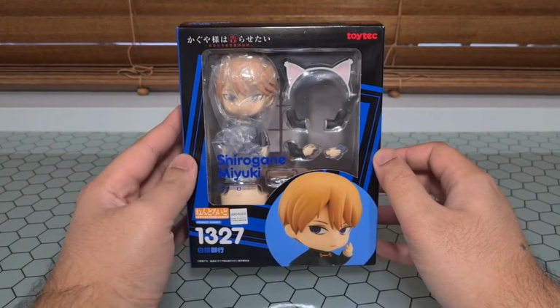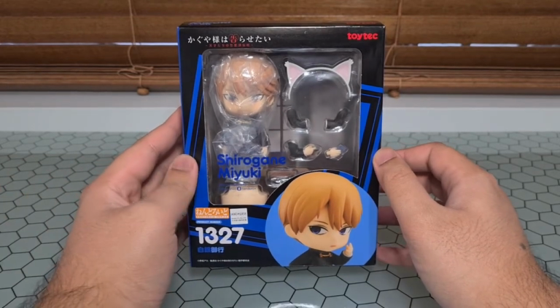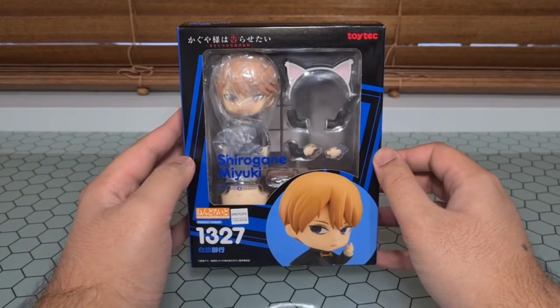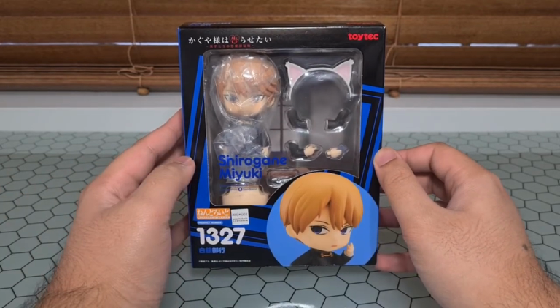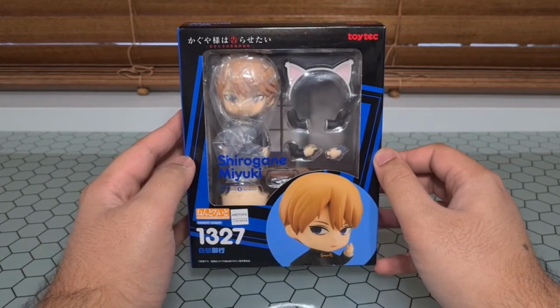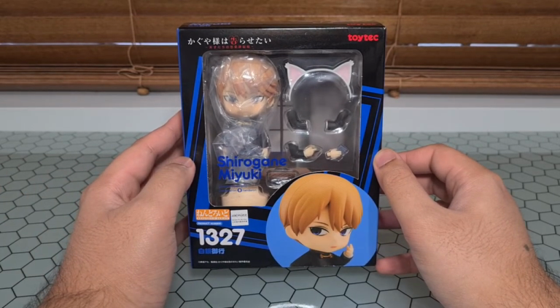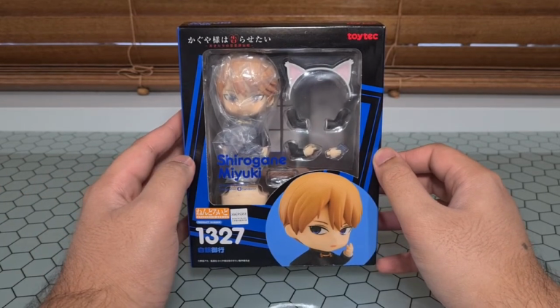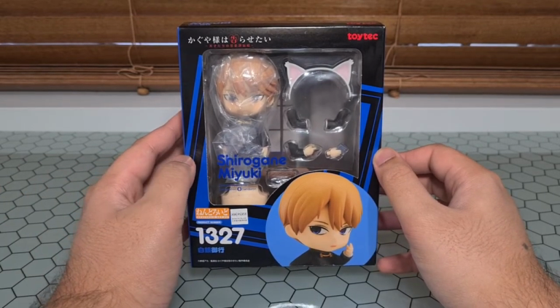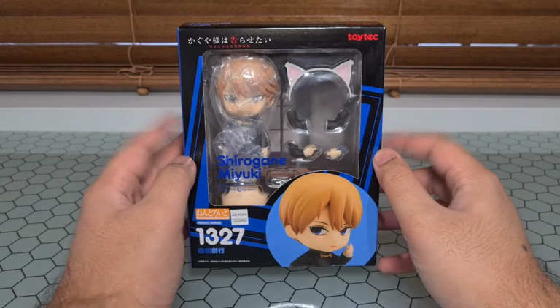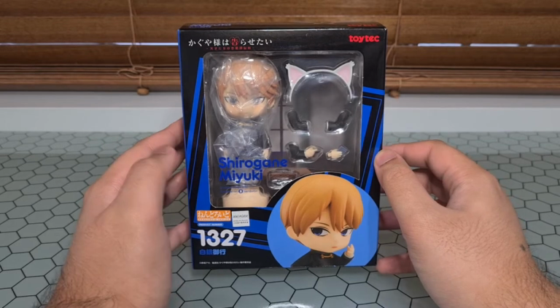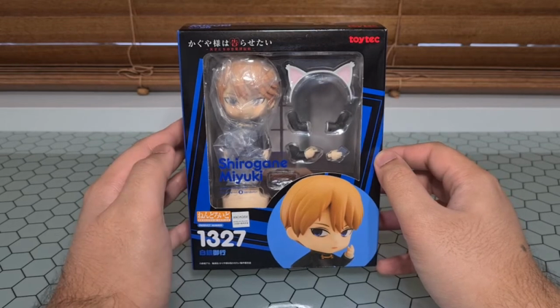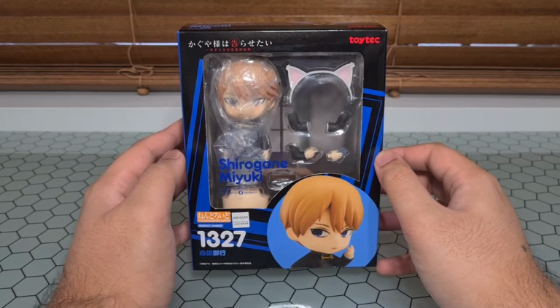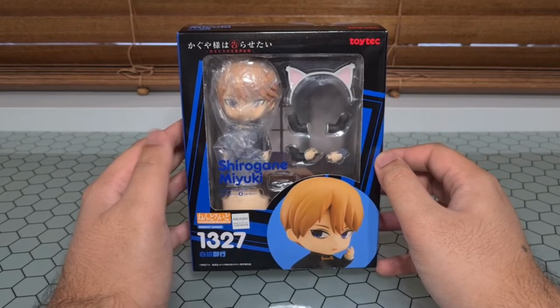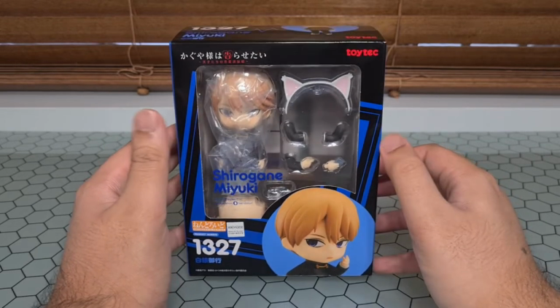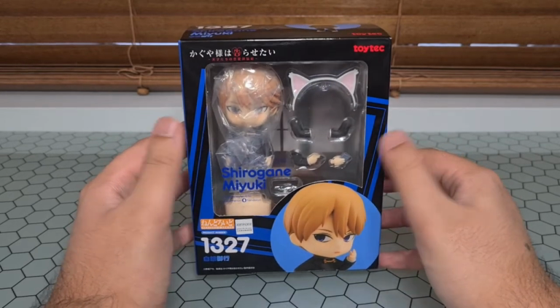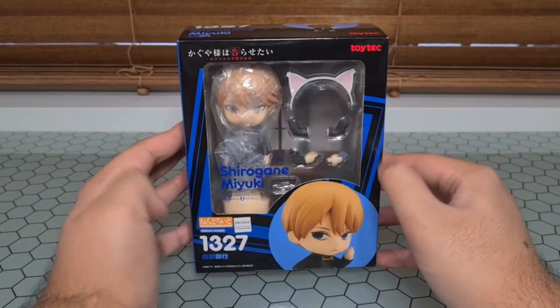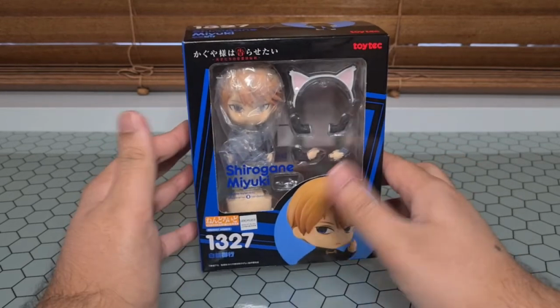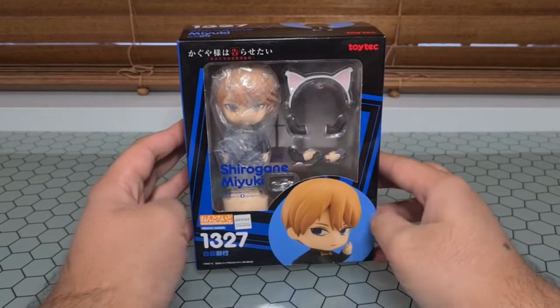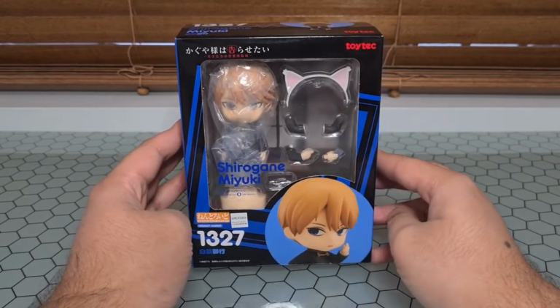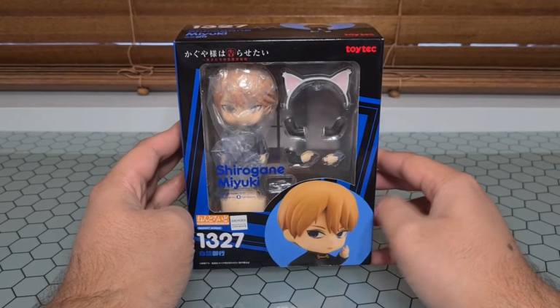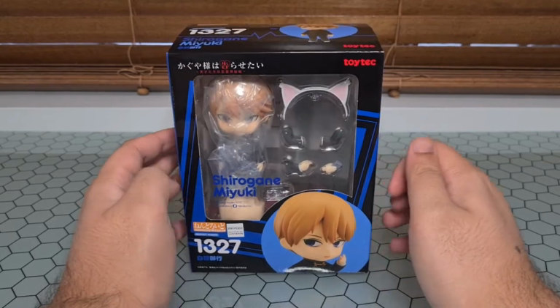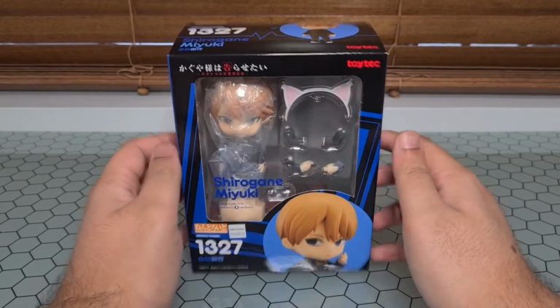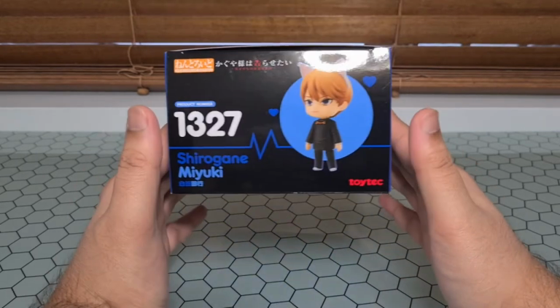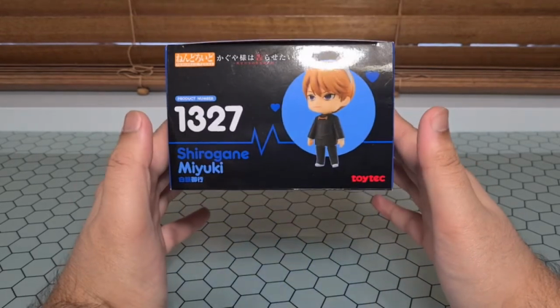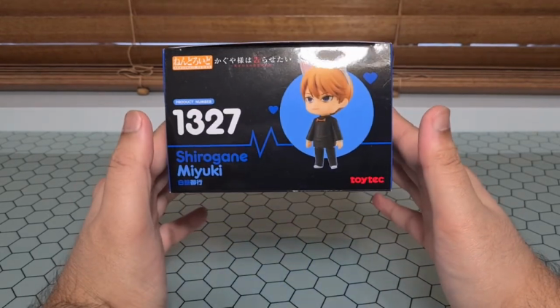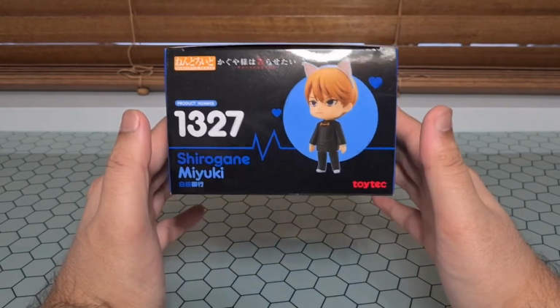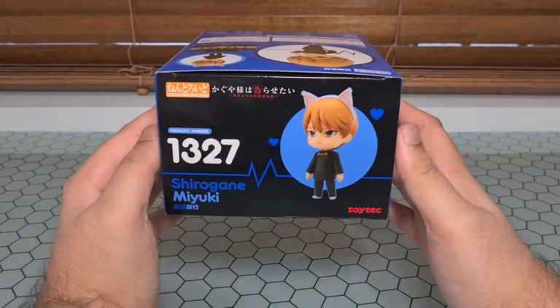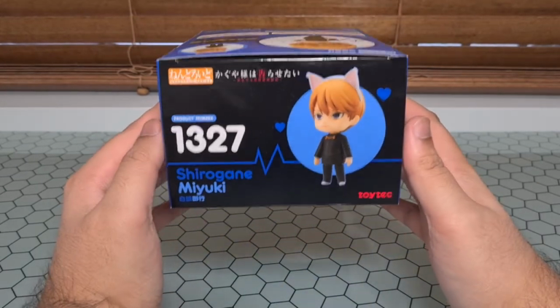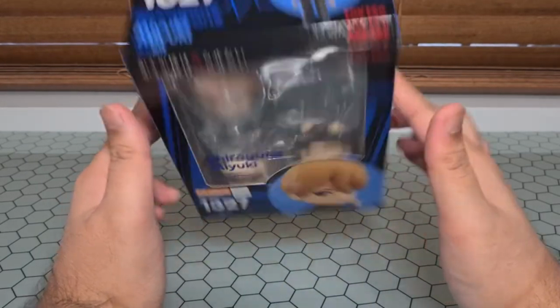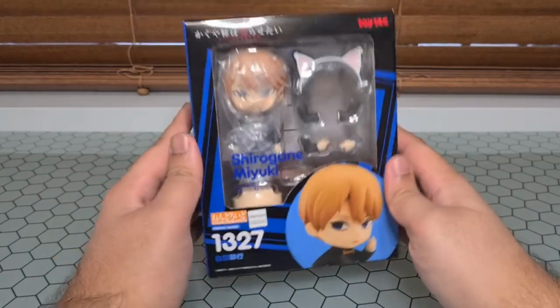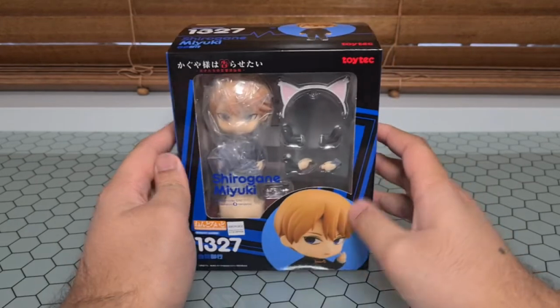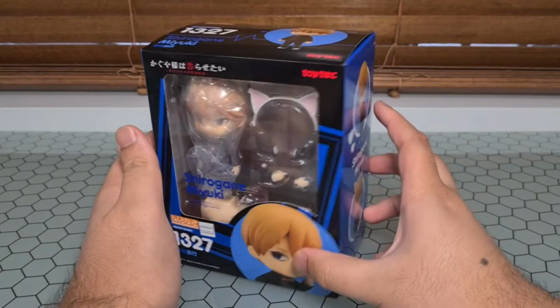I also forgot to mention how cool I think these boxes look in that last one. I like that each of them have that color theme as well as the little kind of frame around it. It's very nice, and also the hearts and the heartbeats and all that. Very cute.